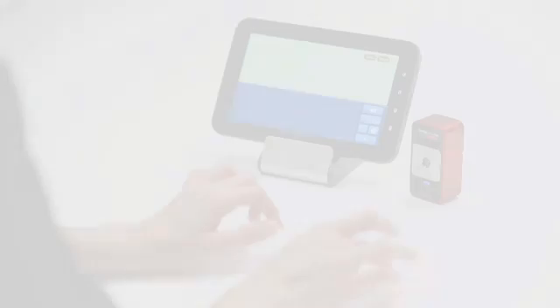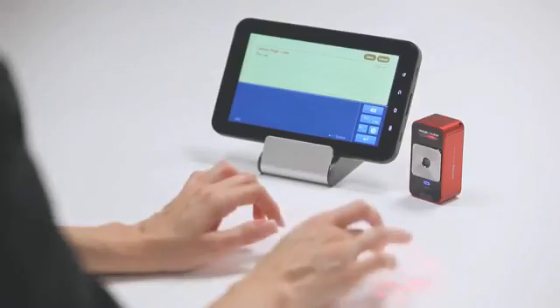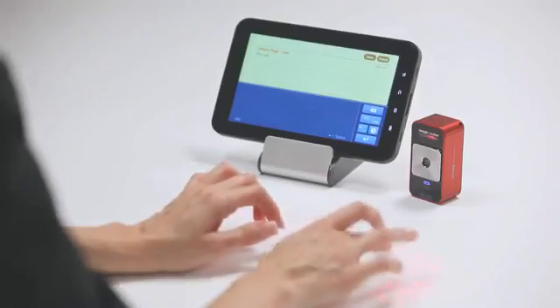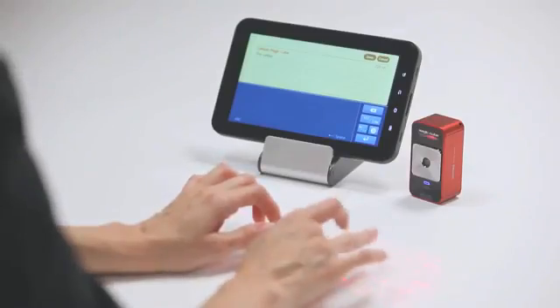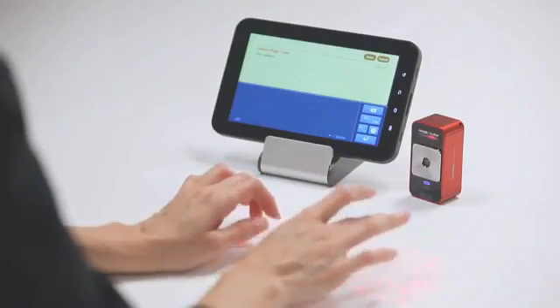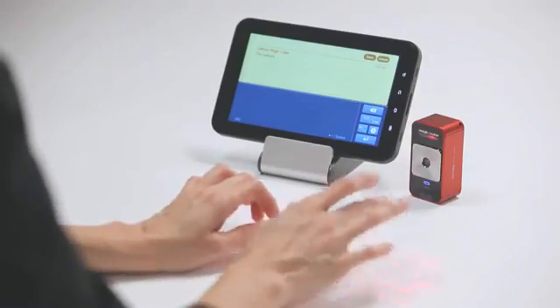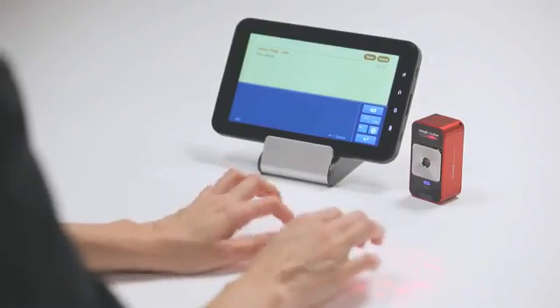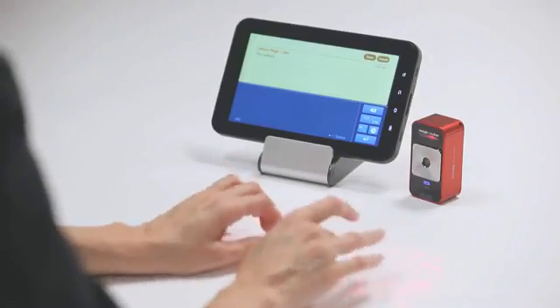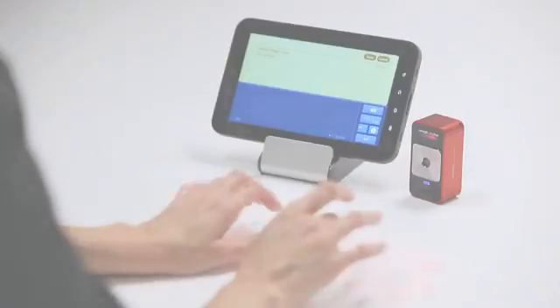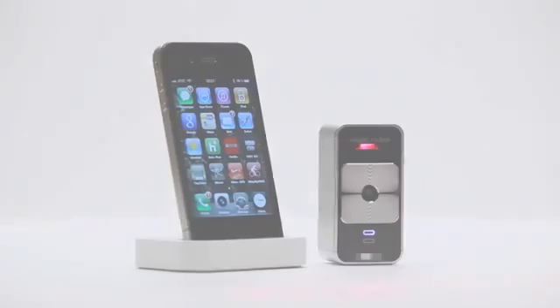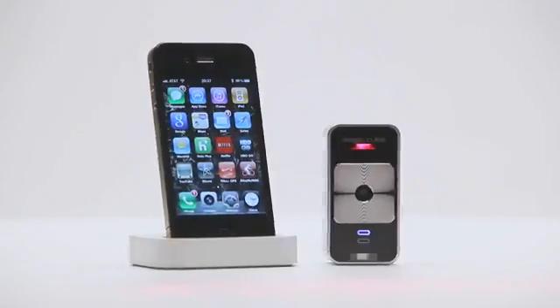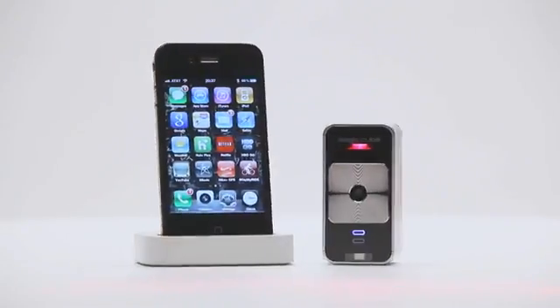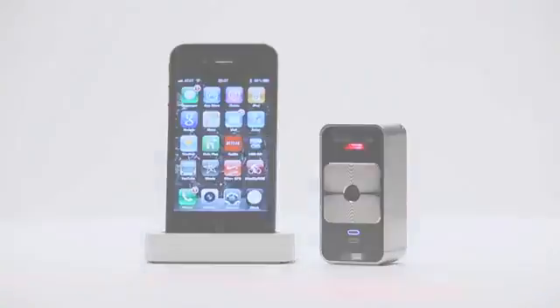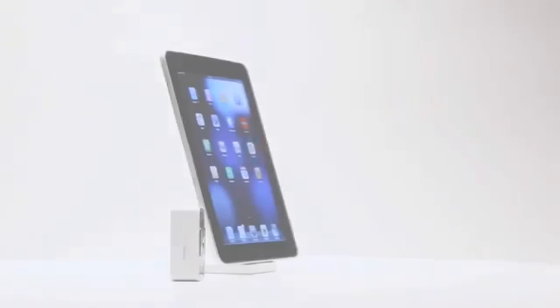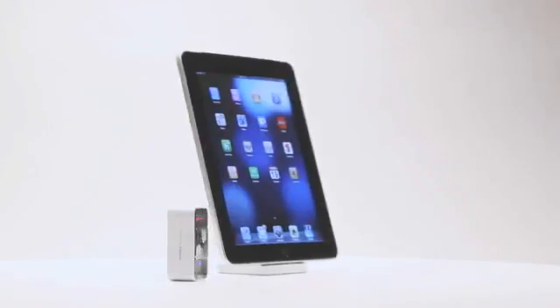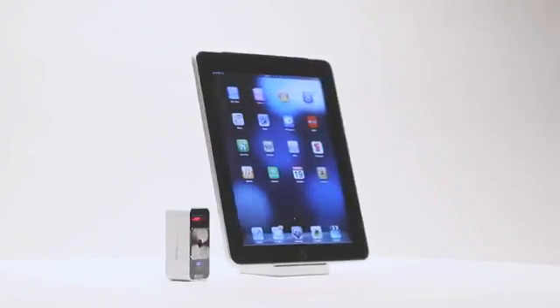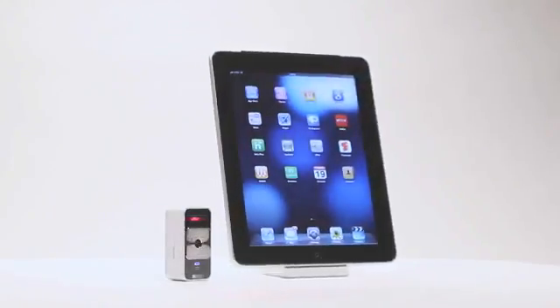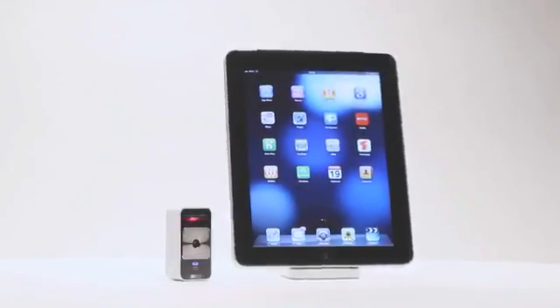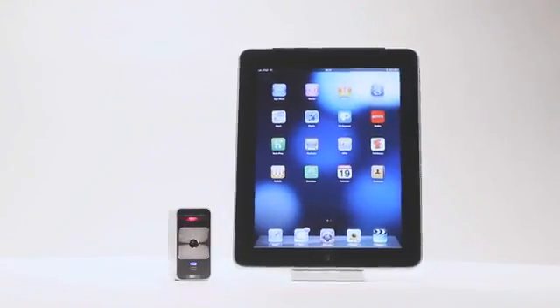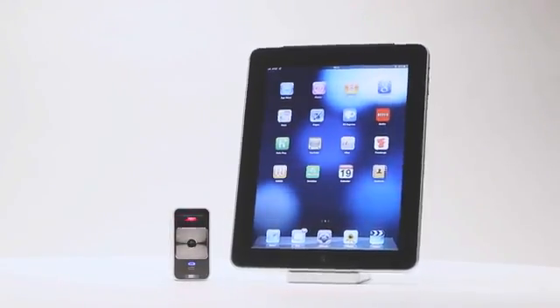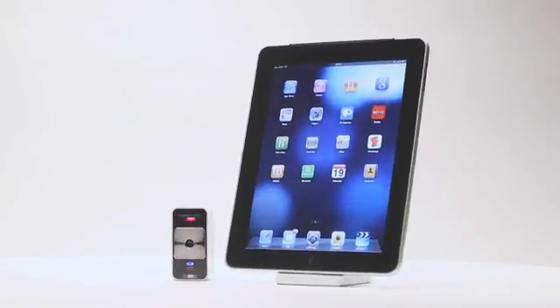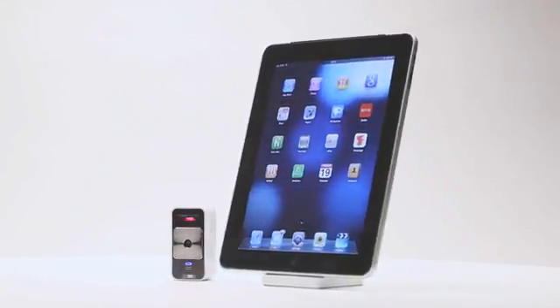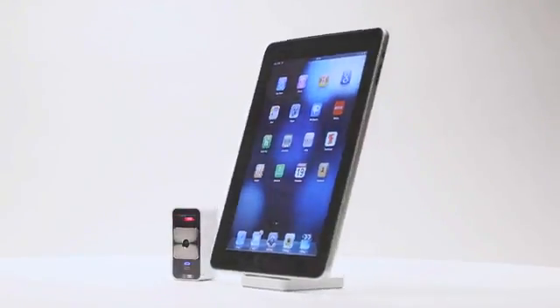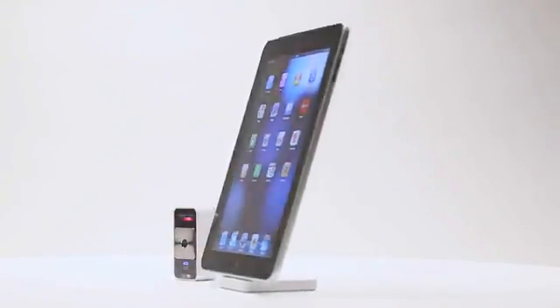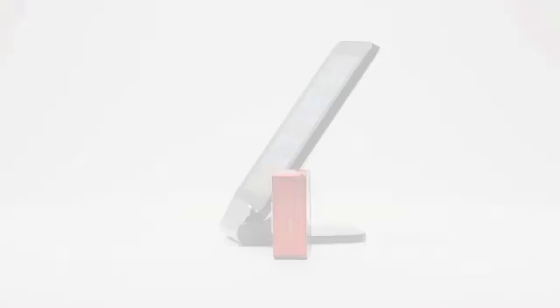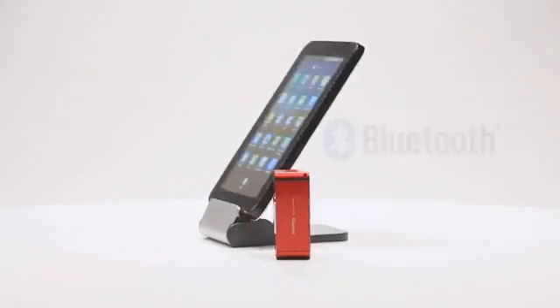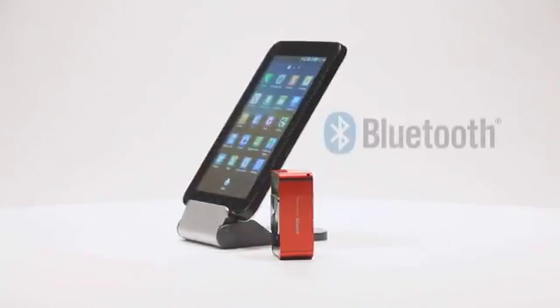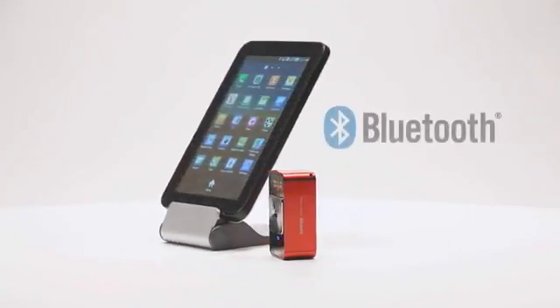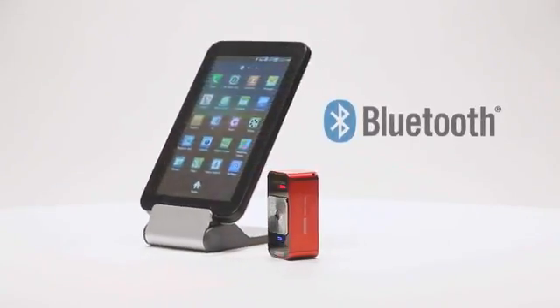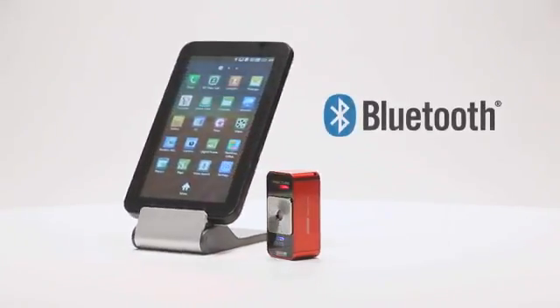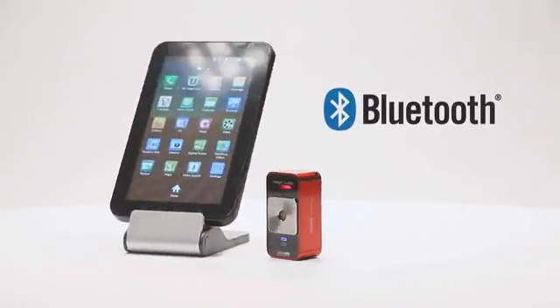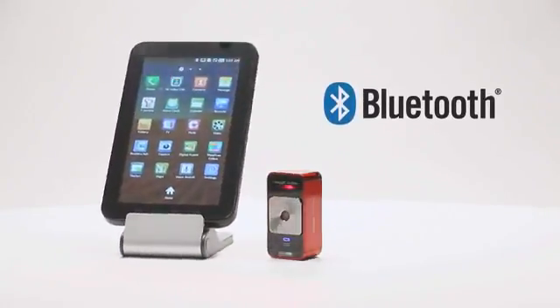It's compatible with the latest mobile devices including the iPhone, iPad, iPod Touch, and many other mobile devices that support Bluetooth HID without installing a driver.